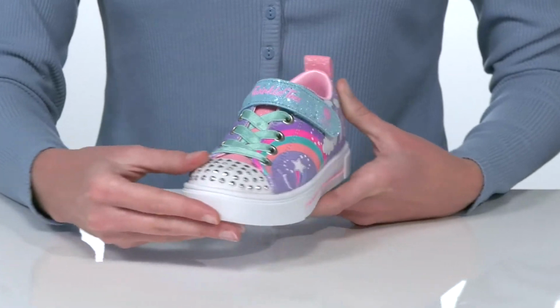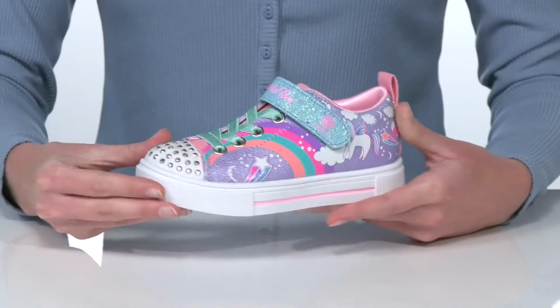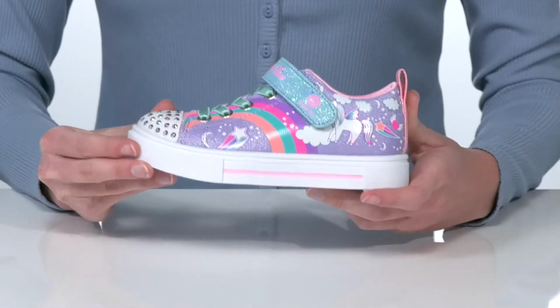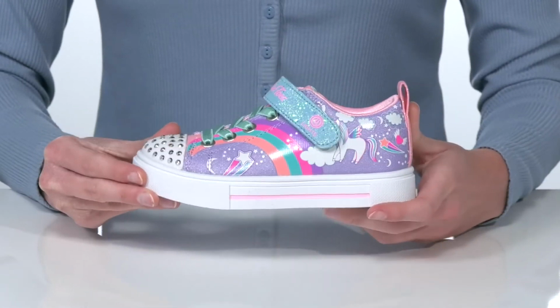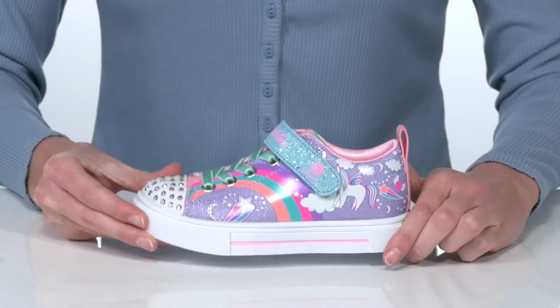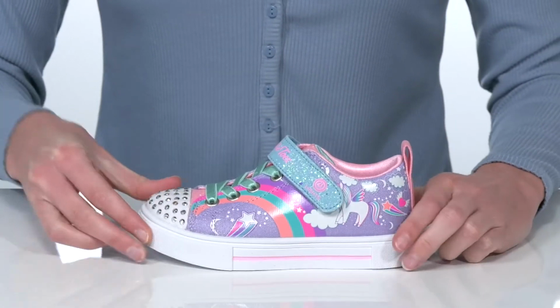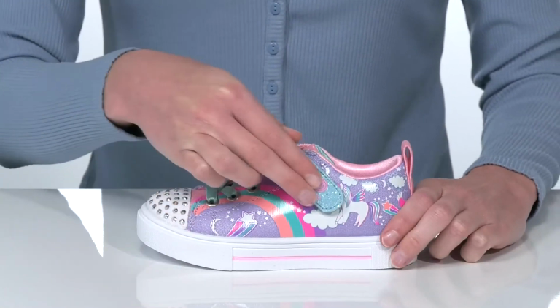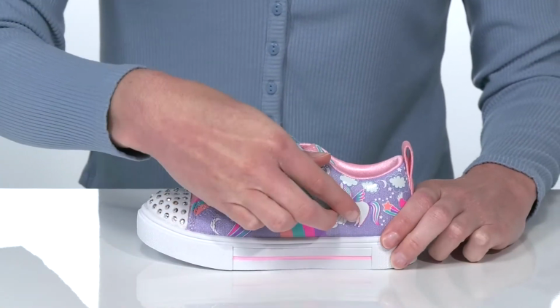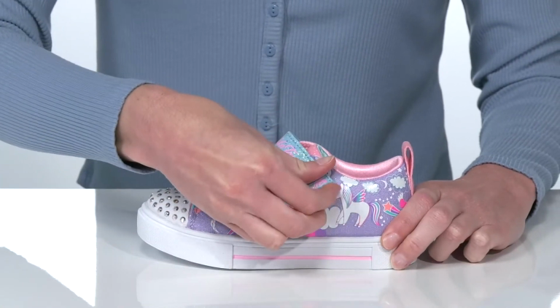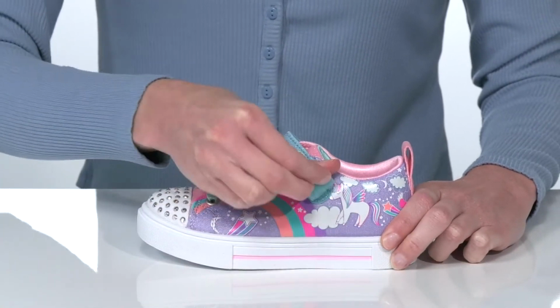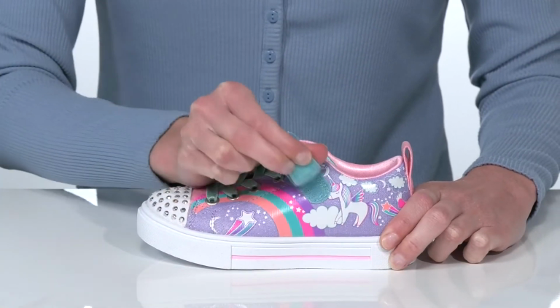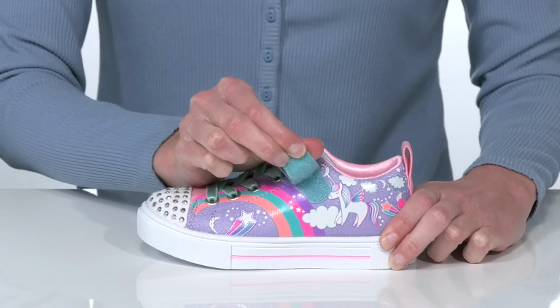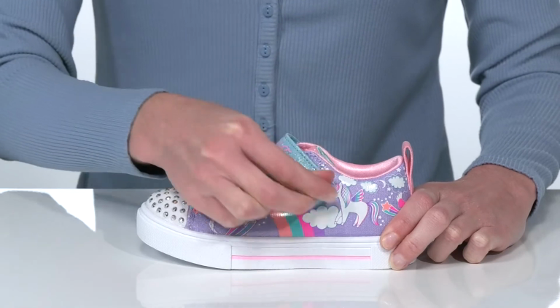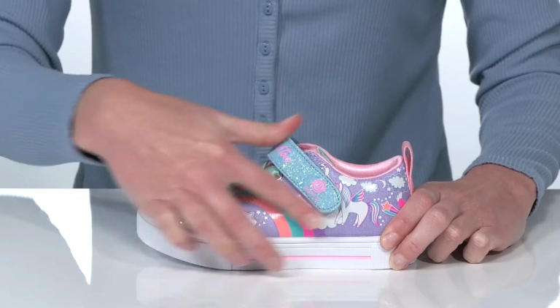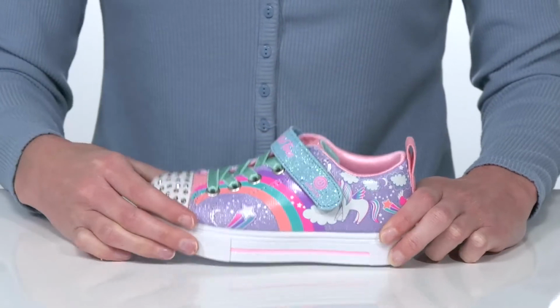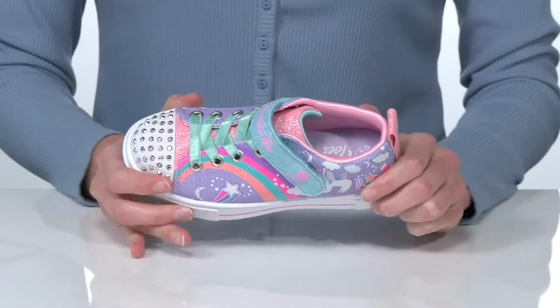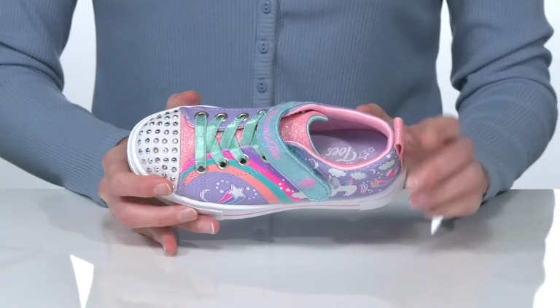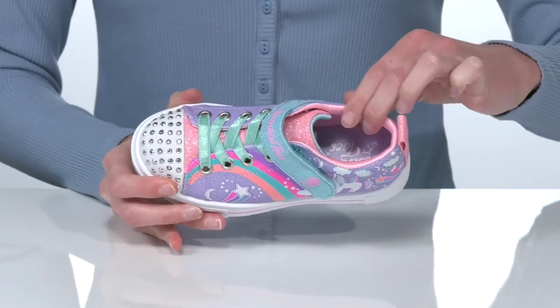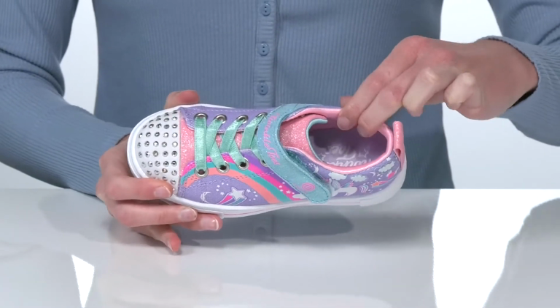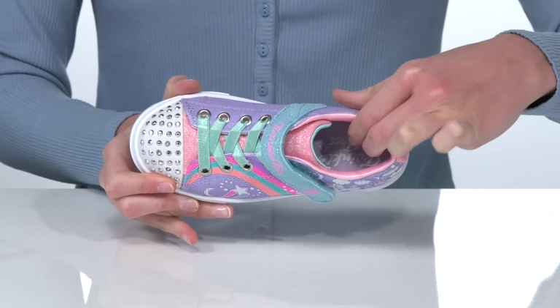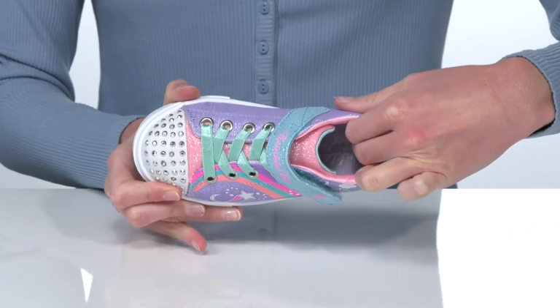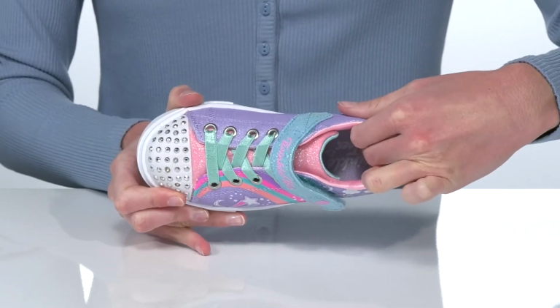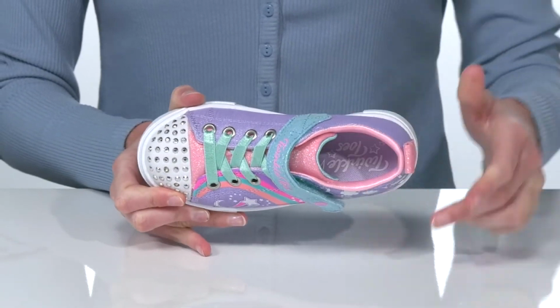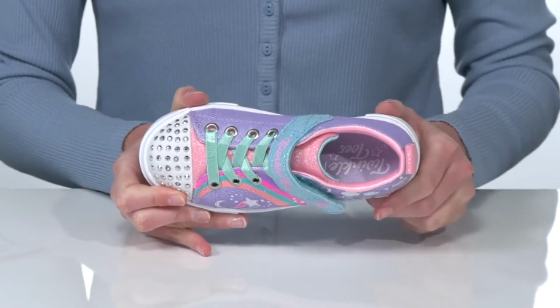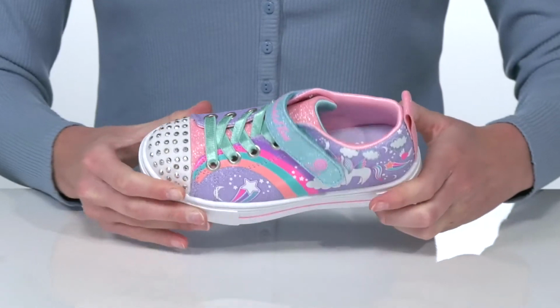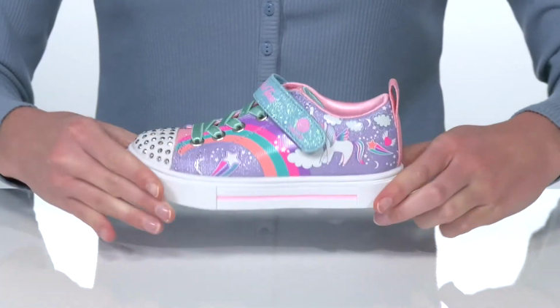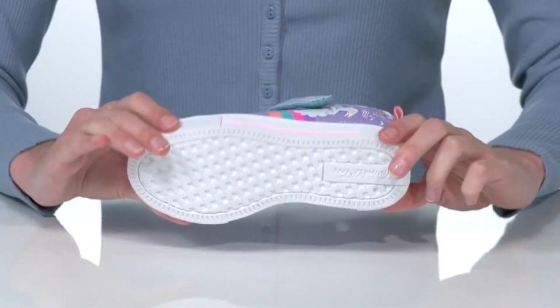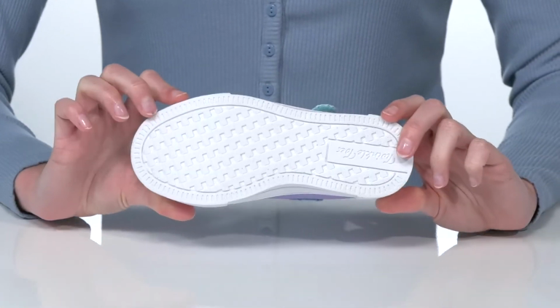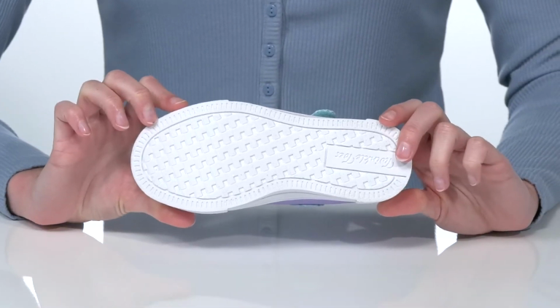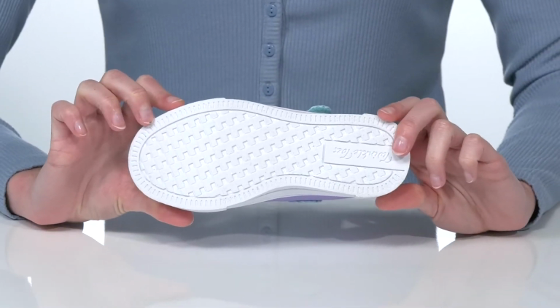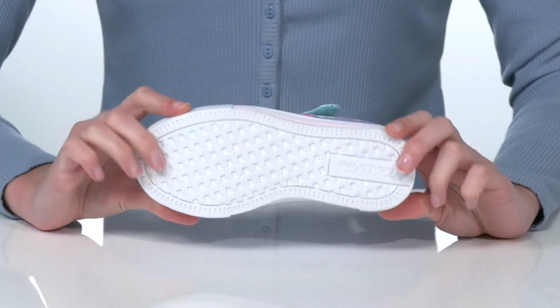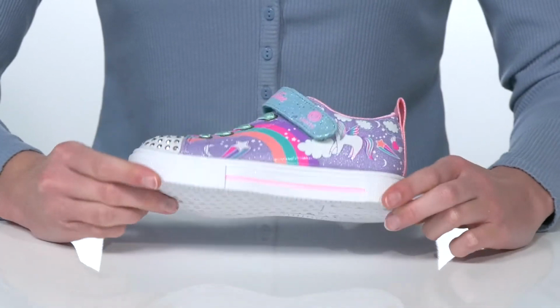There are stretchy laces on the top and an adjustable hook and loop closure, so these are a great style for any kid who's still having trouble tying their own laces. Inside they have a soft textile lining and cushioned footbed, and this all sits on top of a textured outsole for traction.